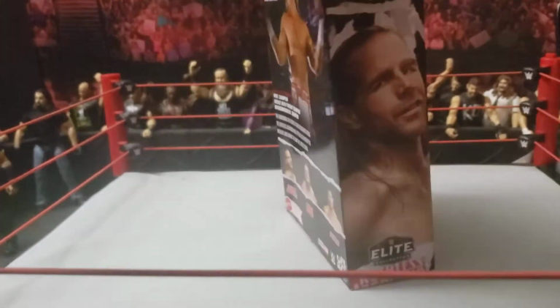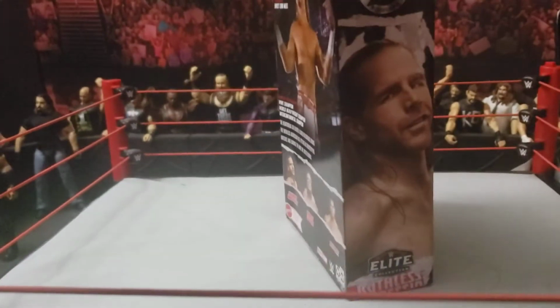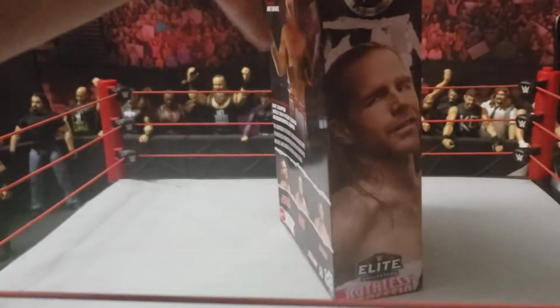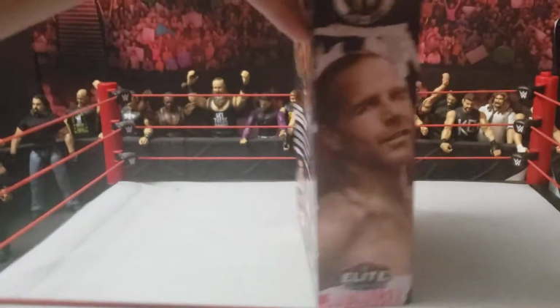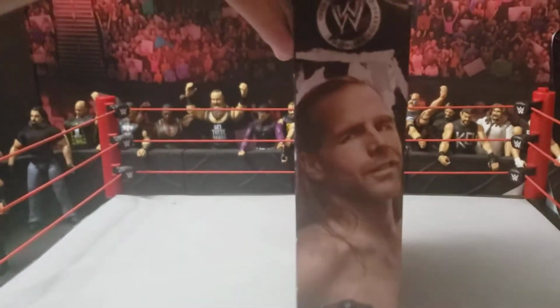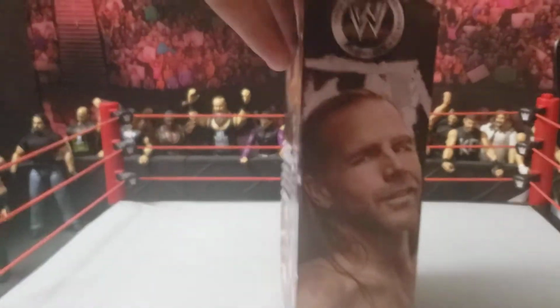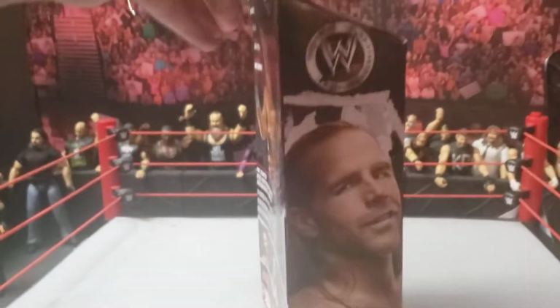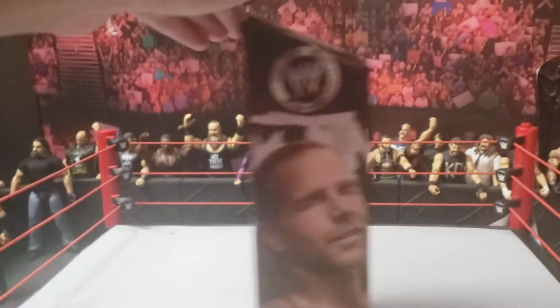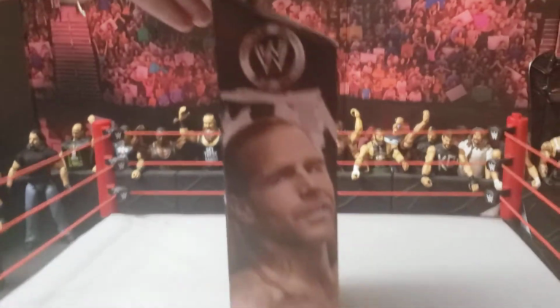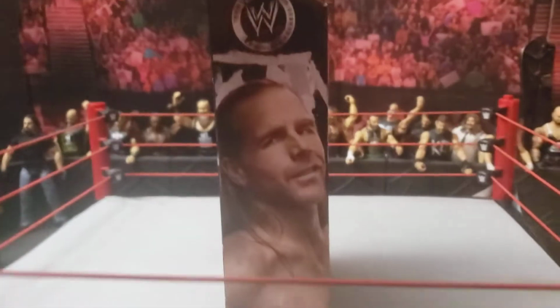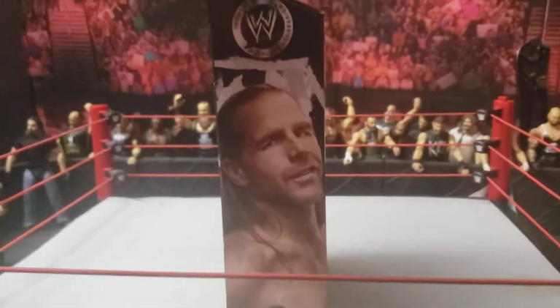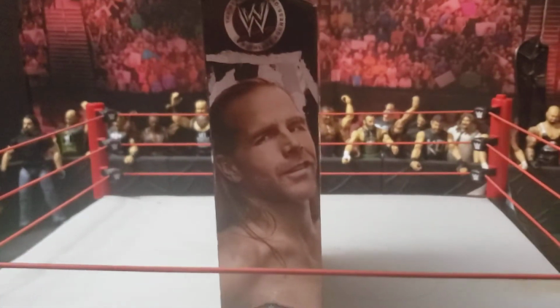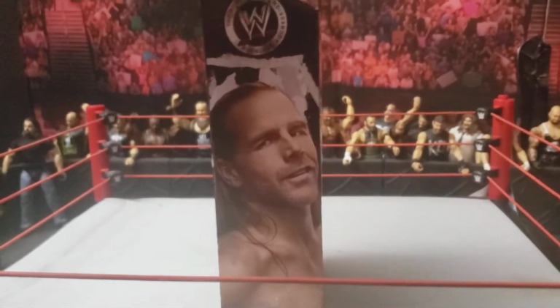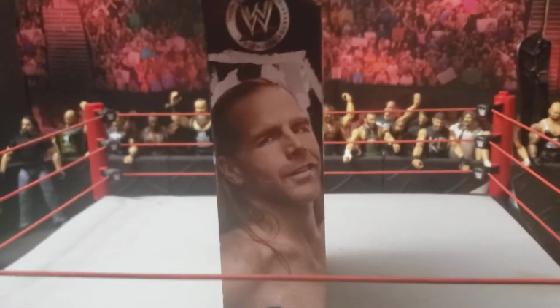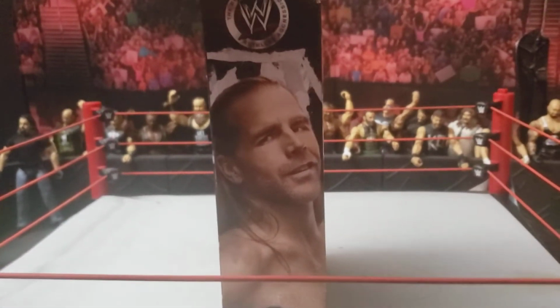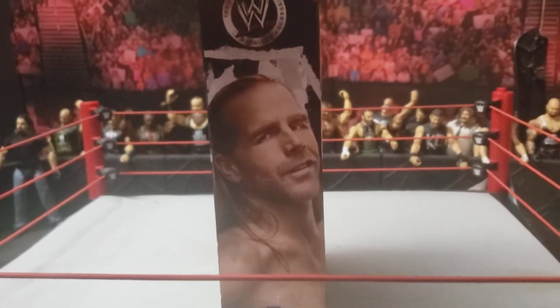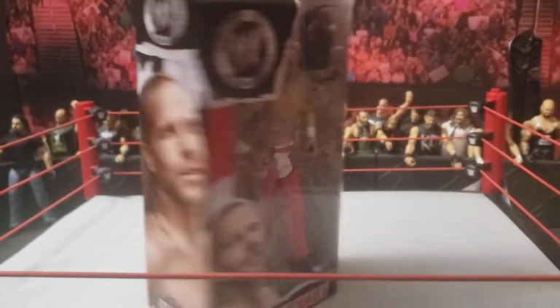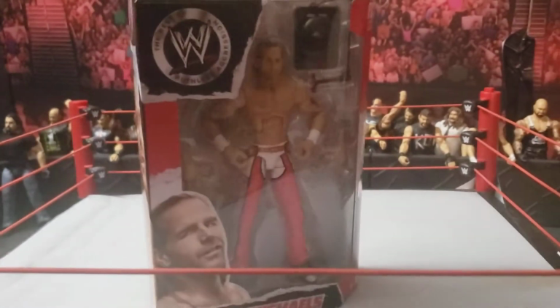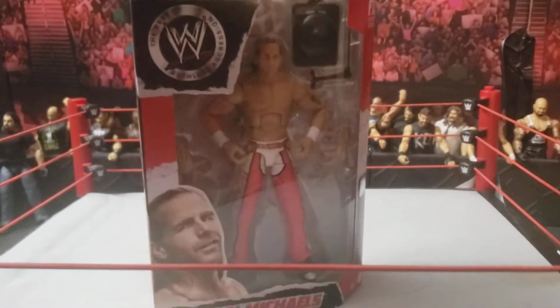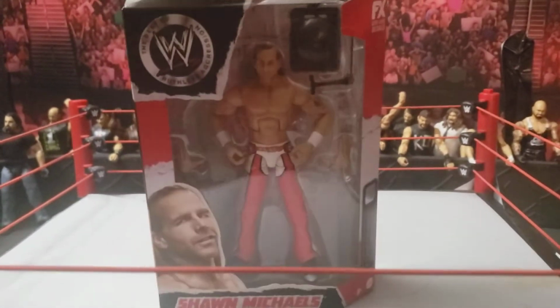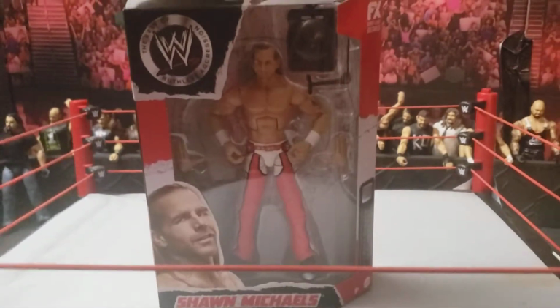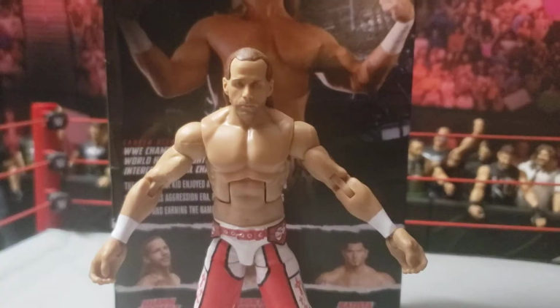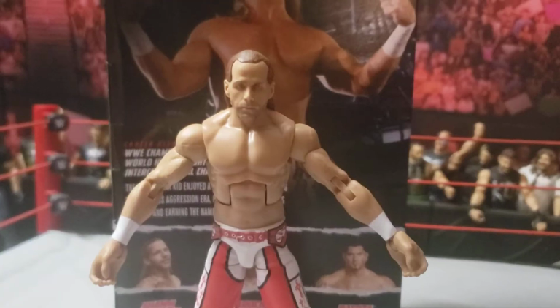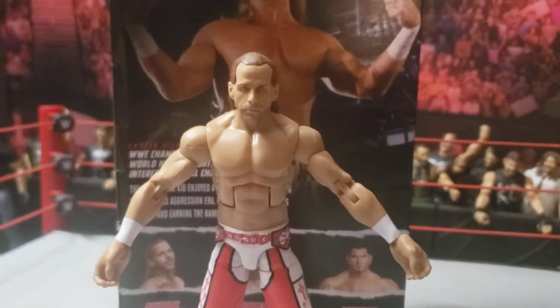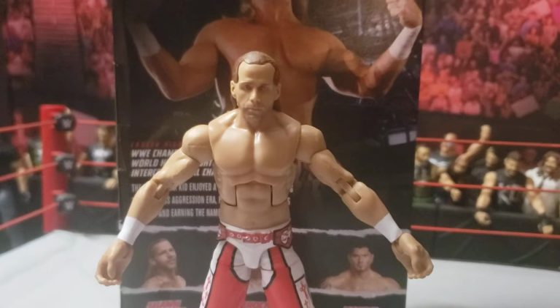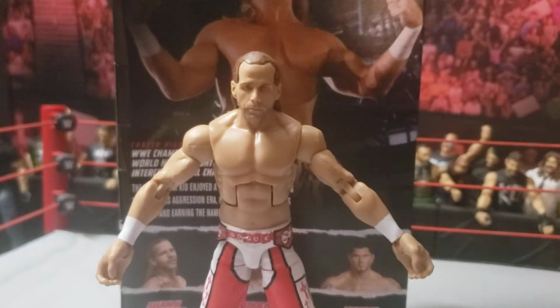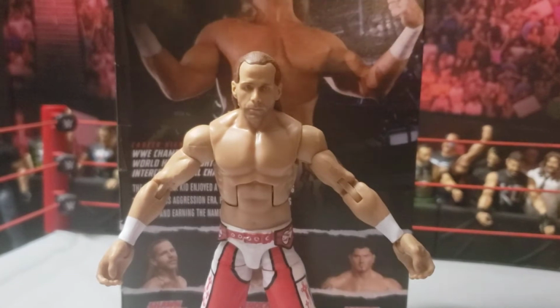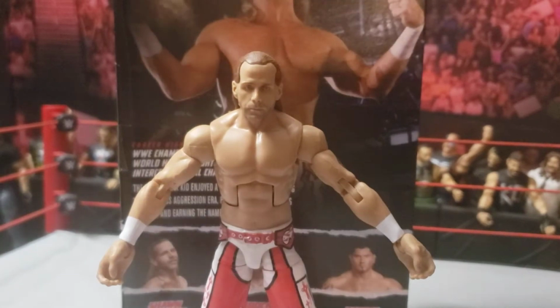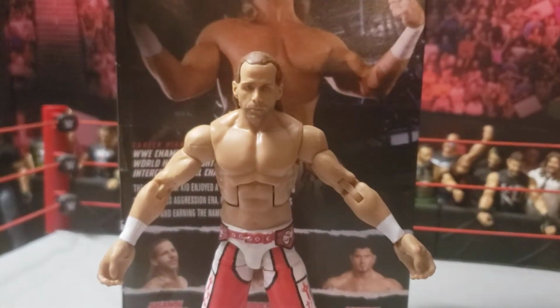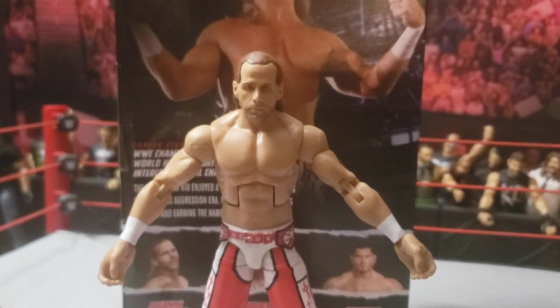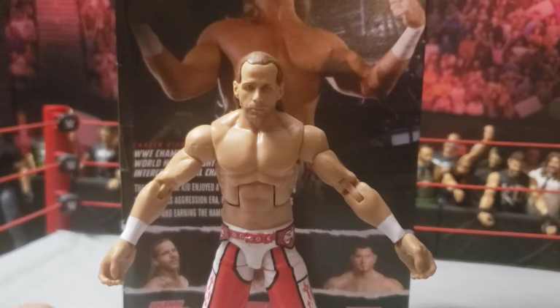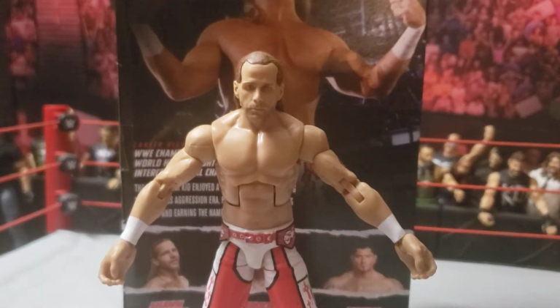I found the Batista, but I don't really want to get them. And another picture of Shawn, so let's crack this dude open. Popping the figure out of the packaging...